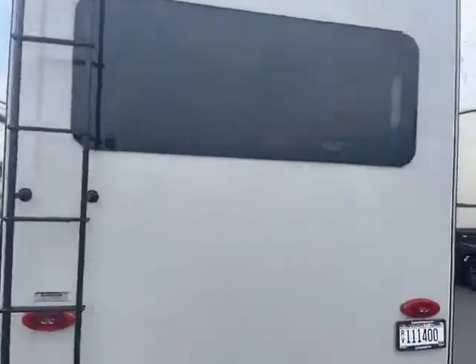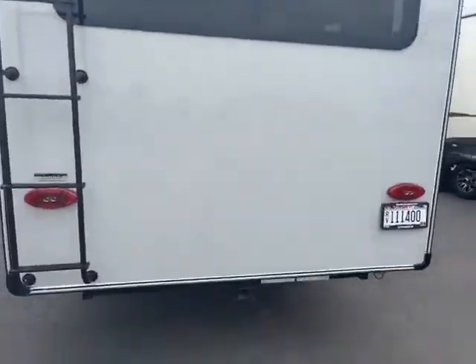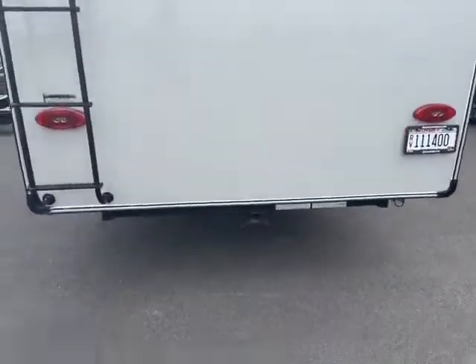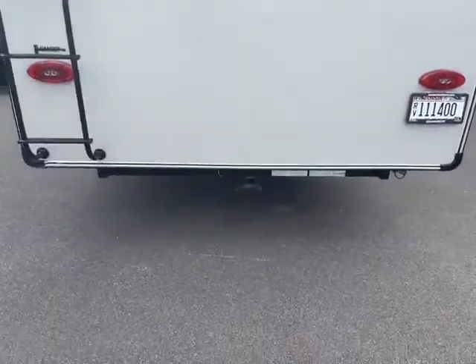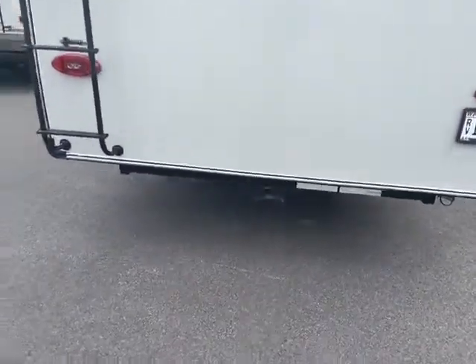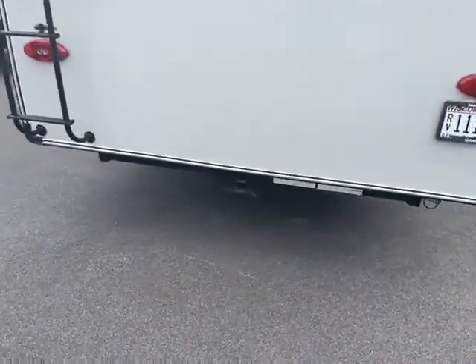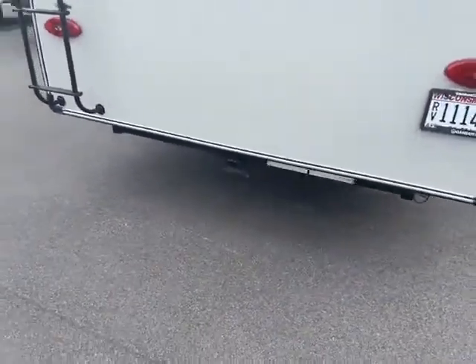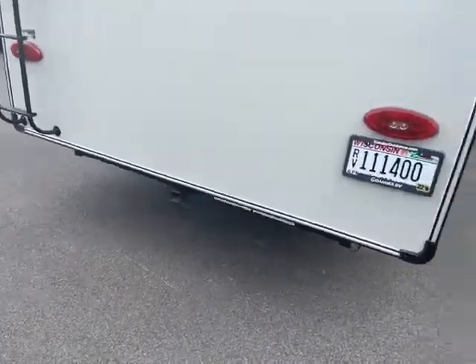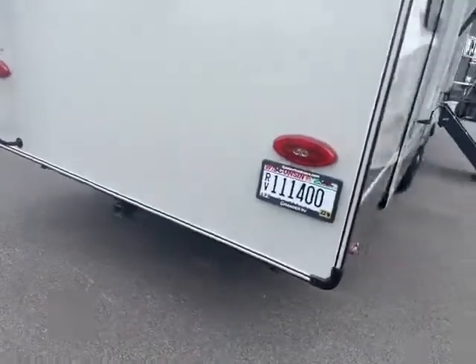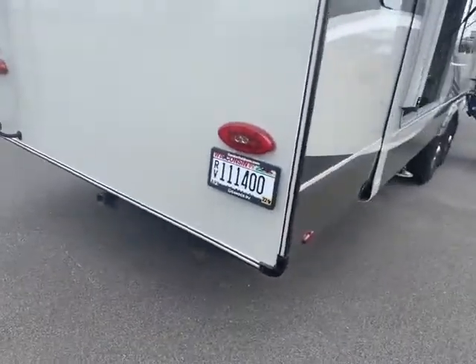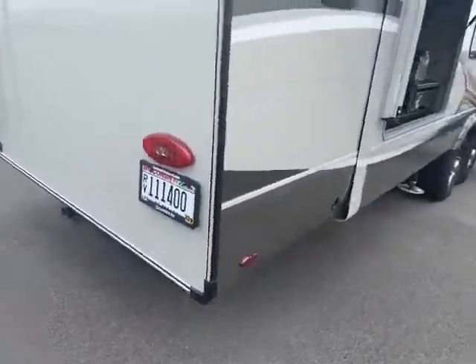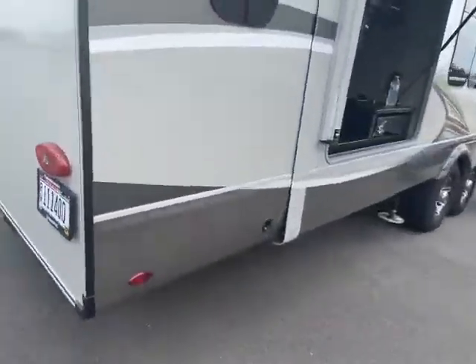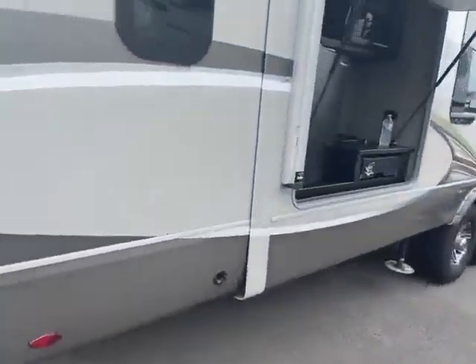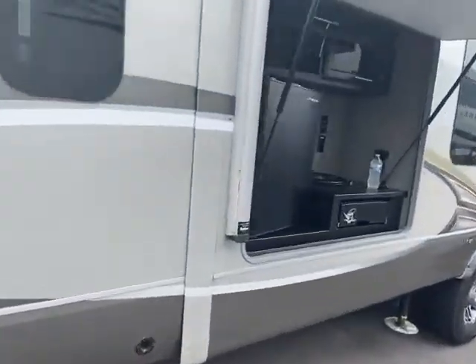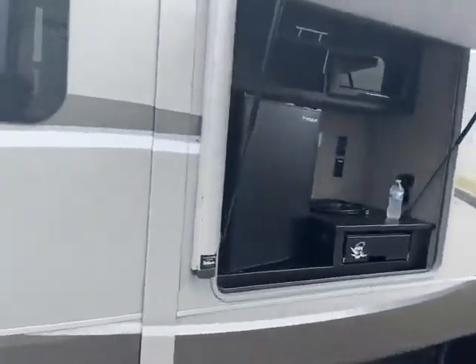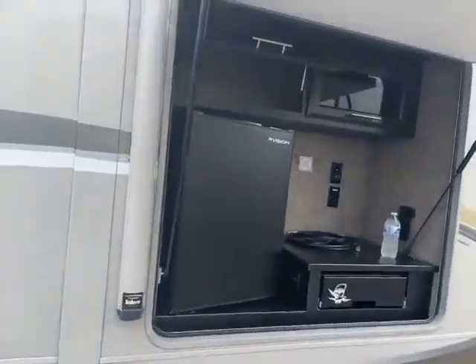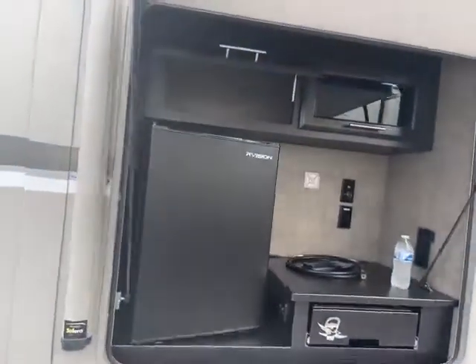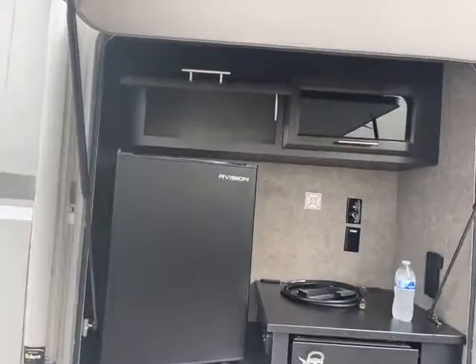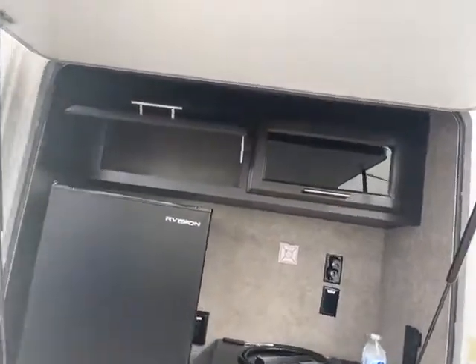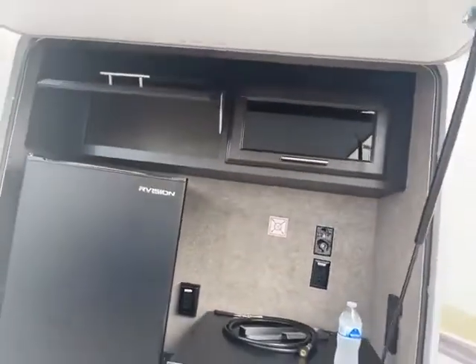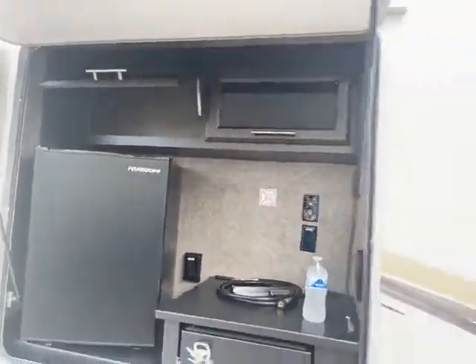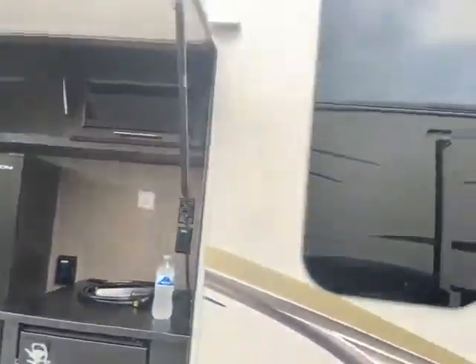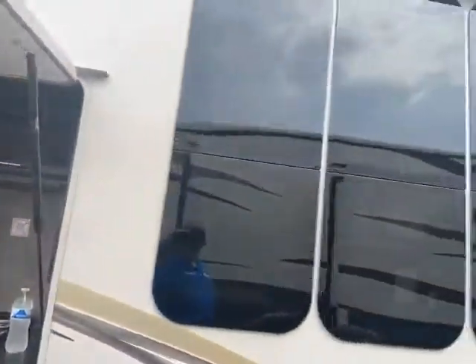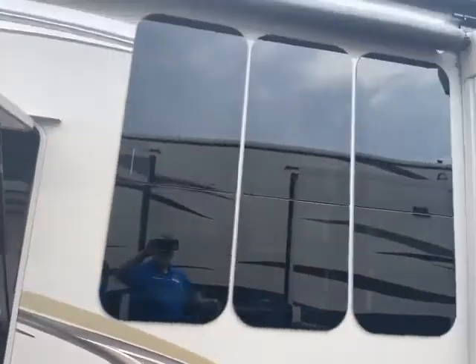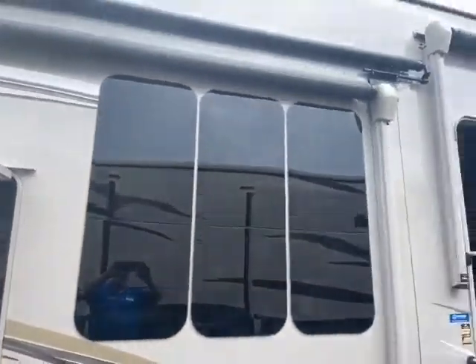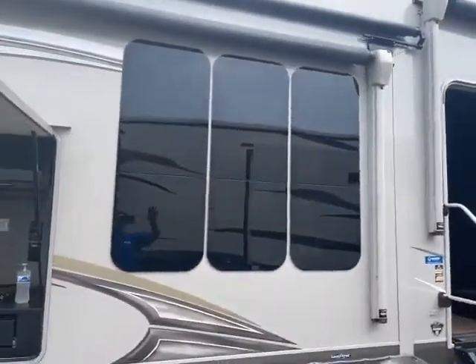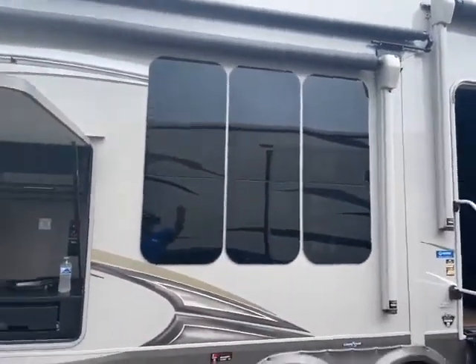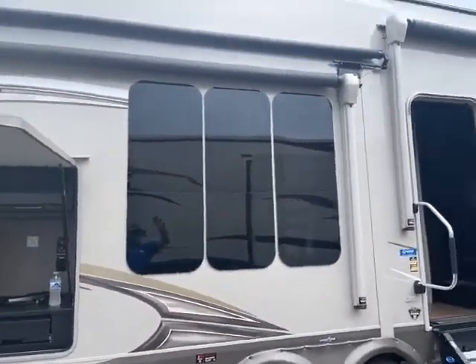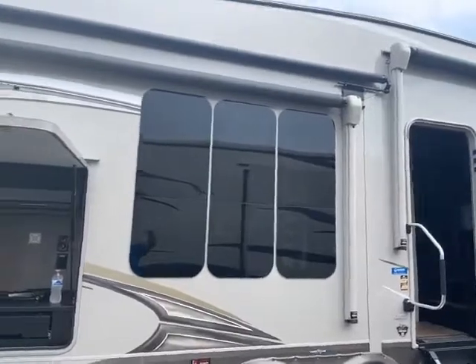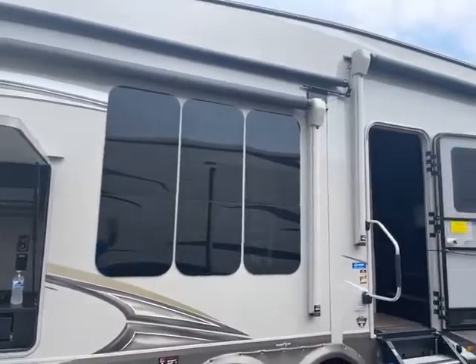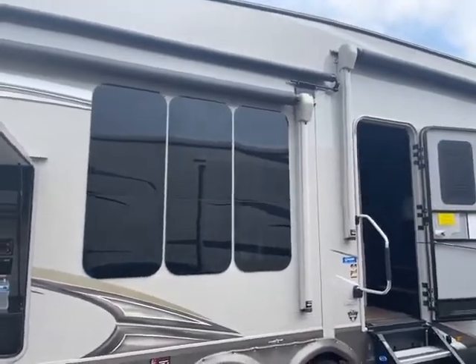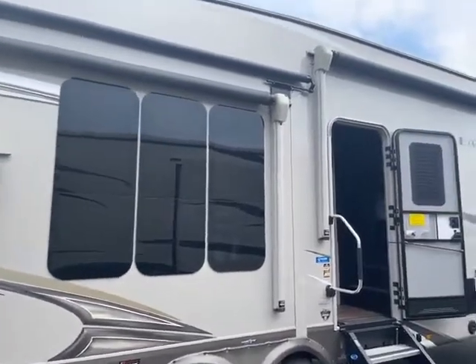Frameless windows and the trailer hitch in case you want to put a bike rack or tow something small behind you. It has a really cool outdoor kitchen with refrigerator and nice storage in there. And there are those windows I was talking about — really cool design with the three up-and-down windows right there.